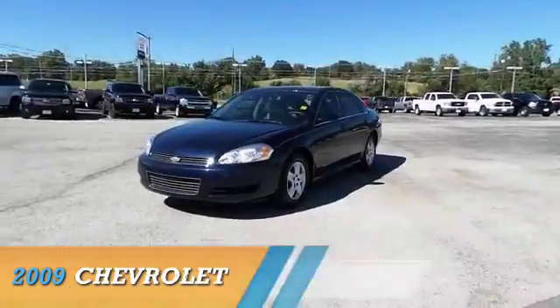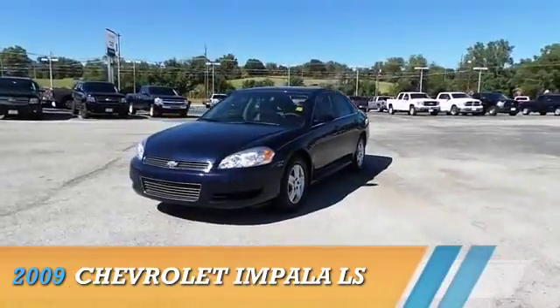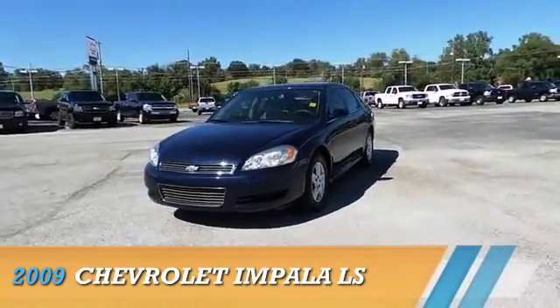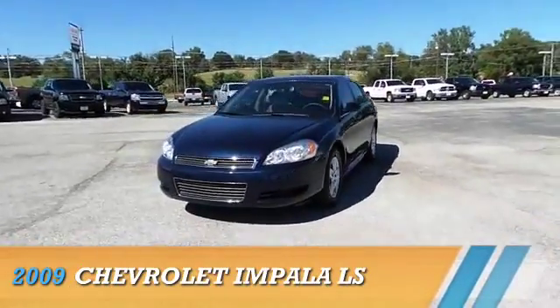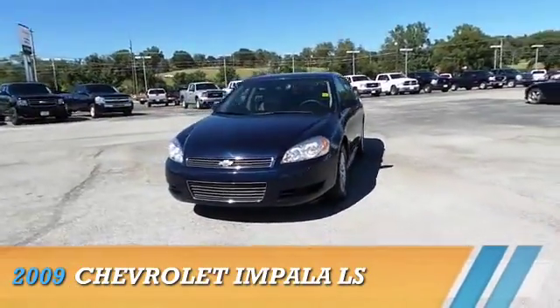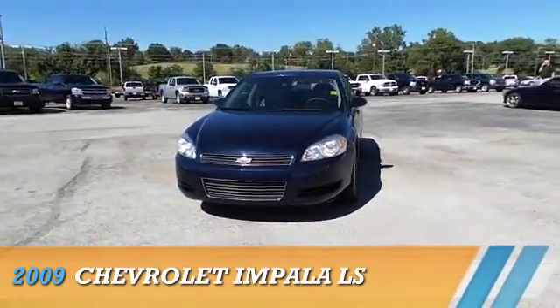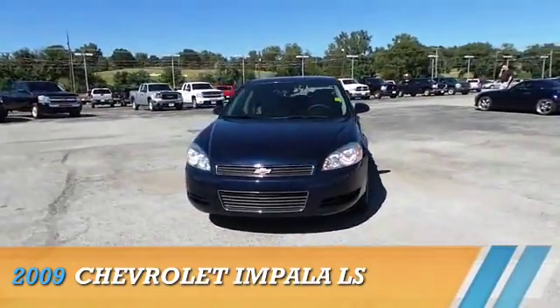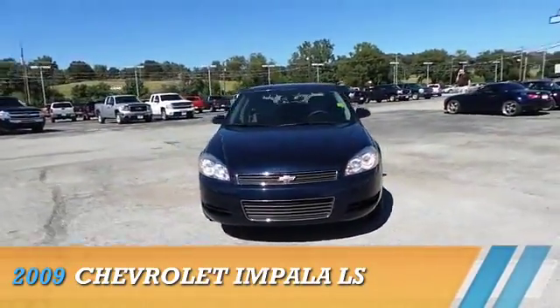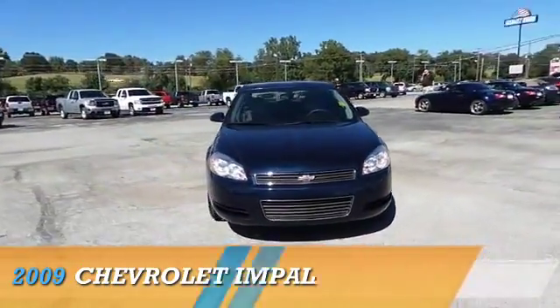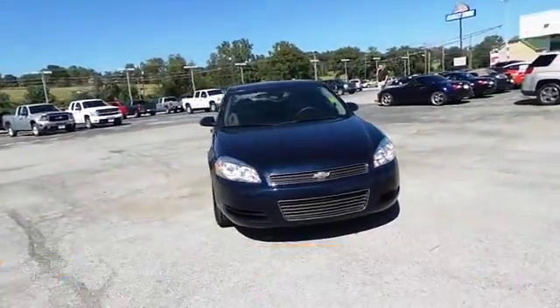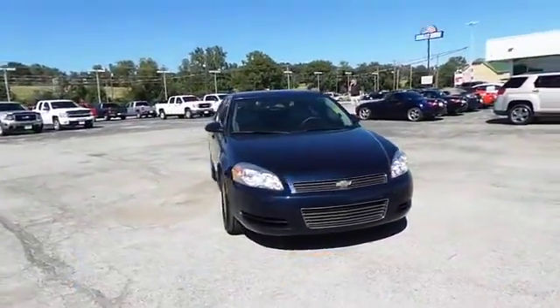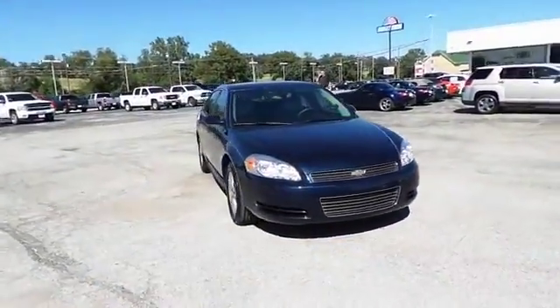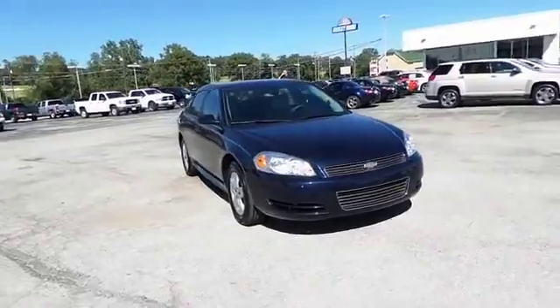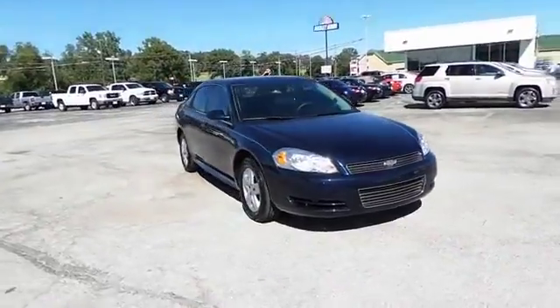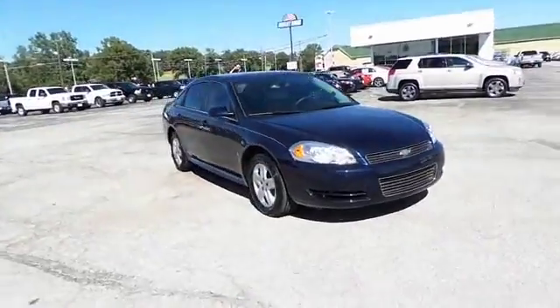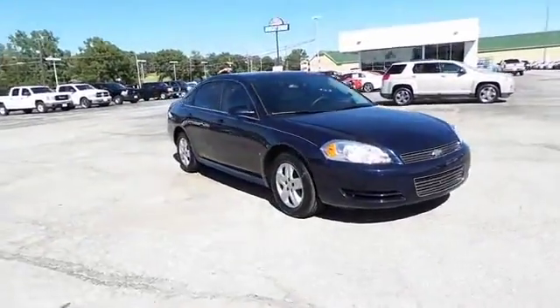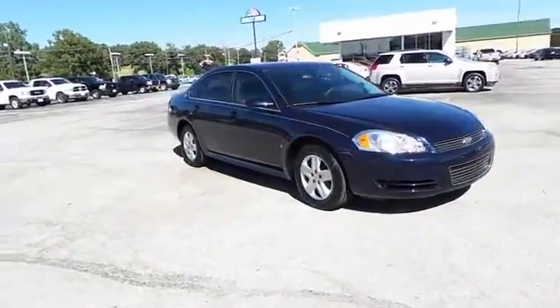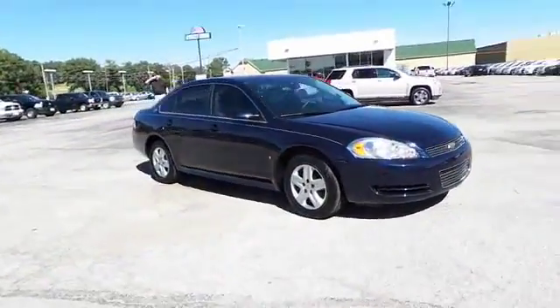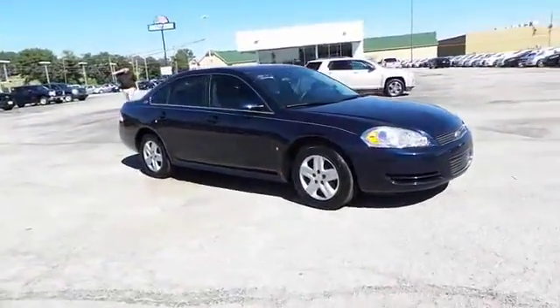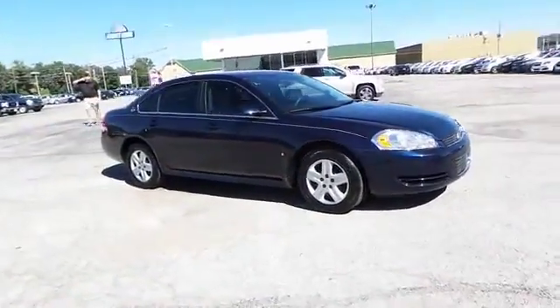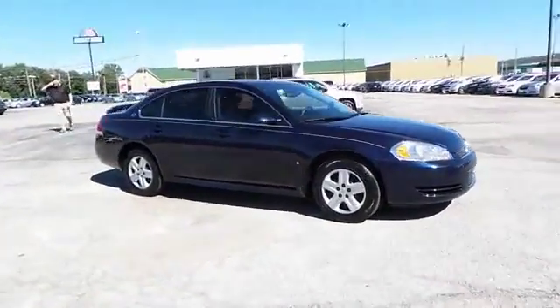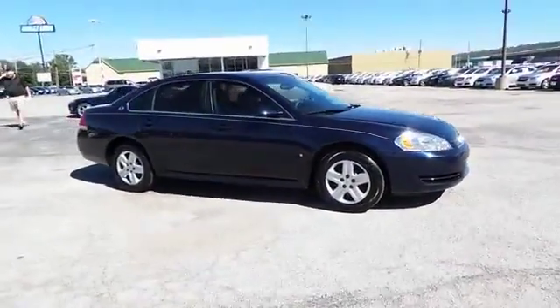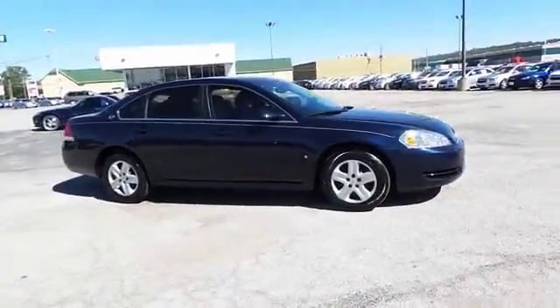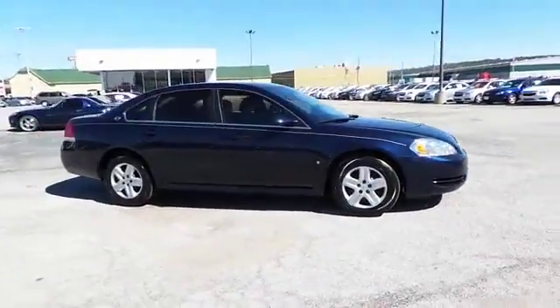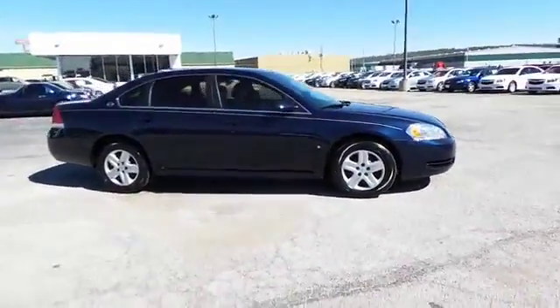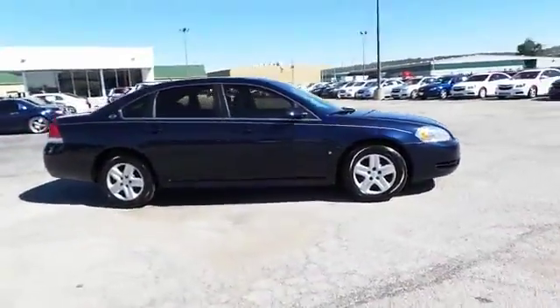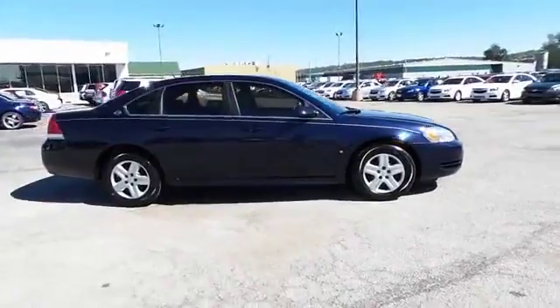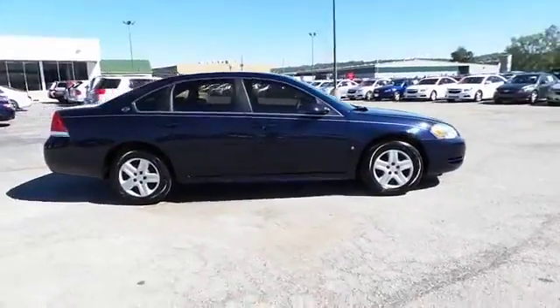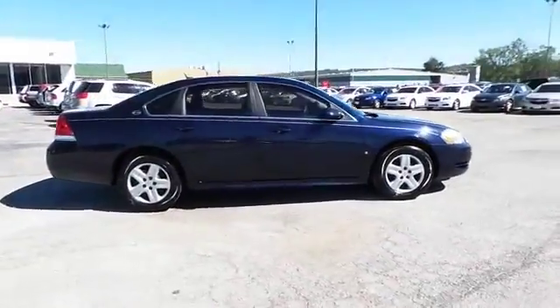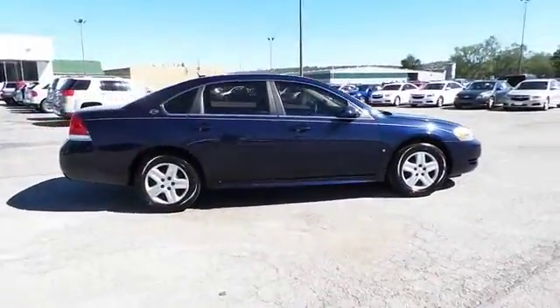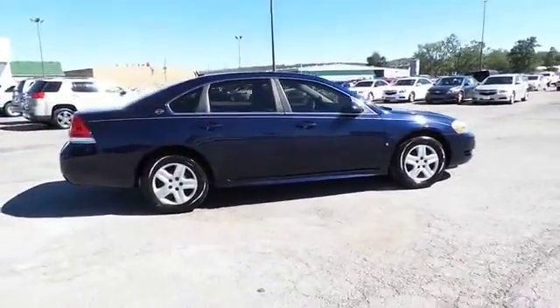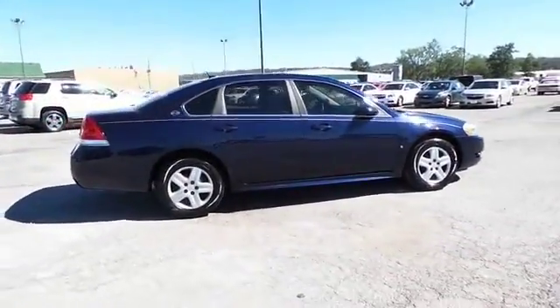Presenting the 2009 Chevrolet Impala, powered by front wheel drive, a 3.5 liter 6 cylinder engine, and a 4 speed automatic transmission.